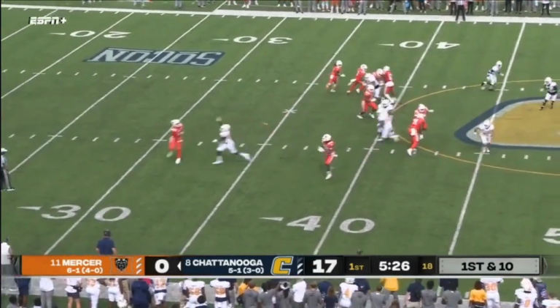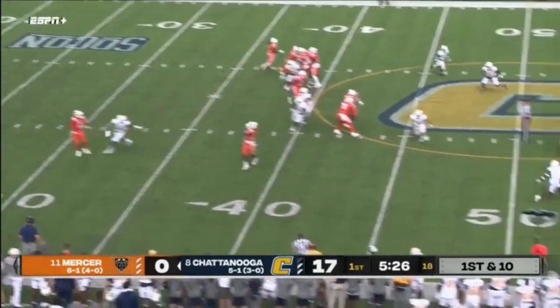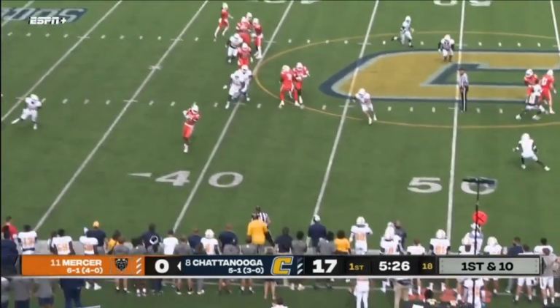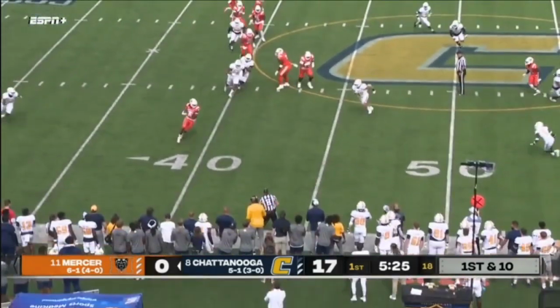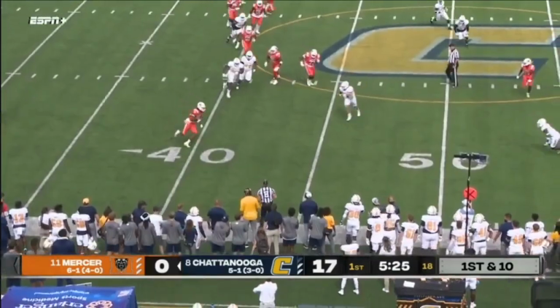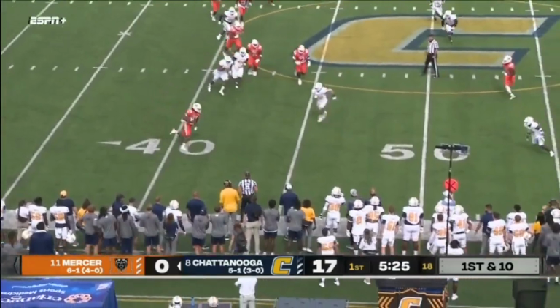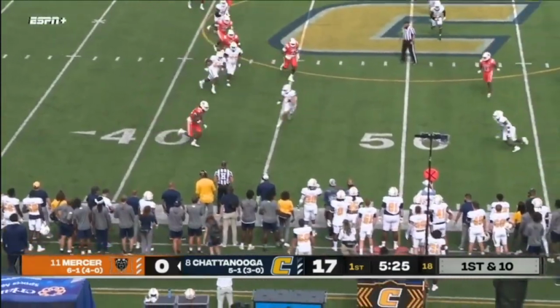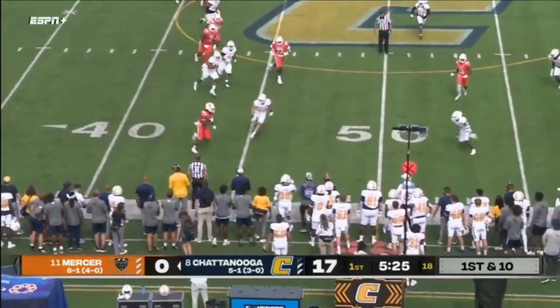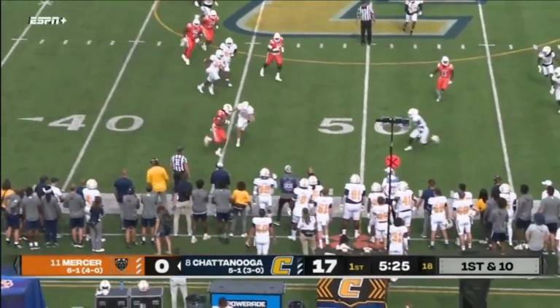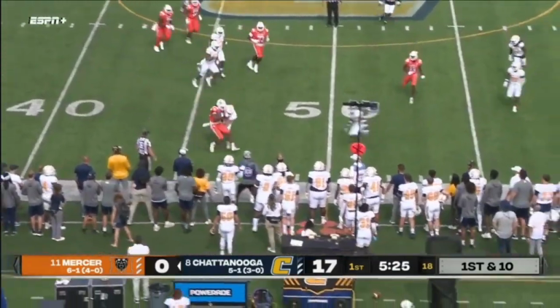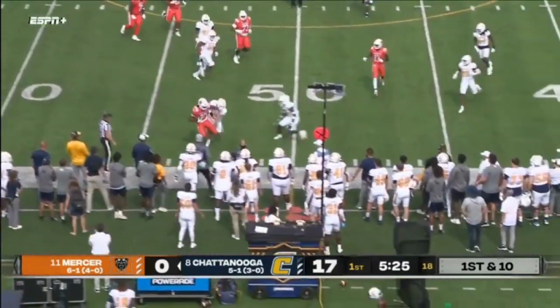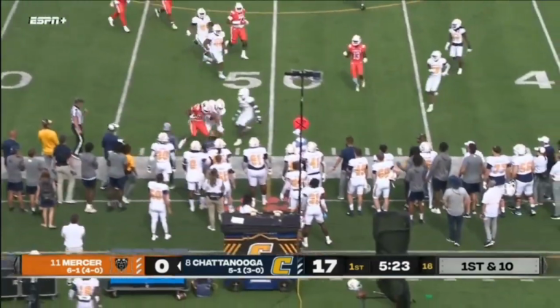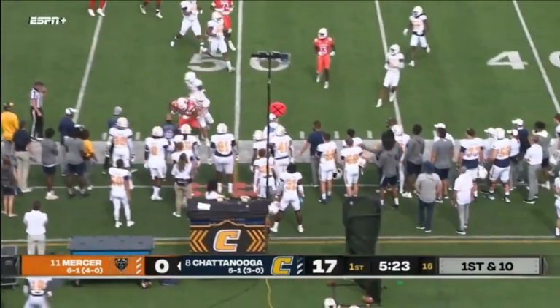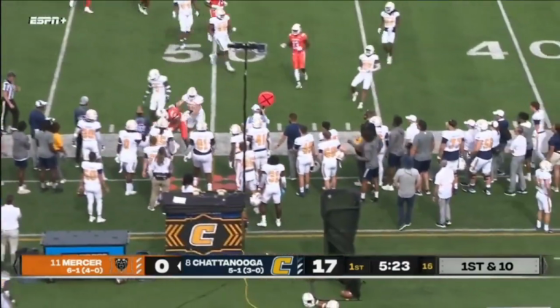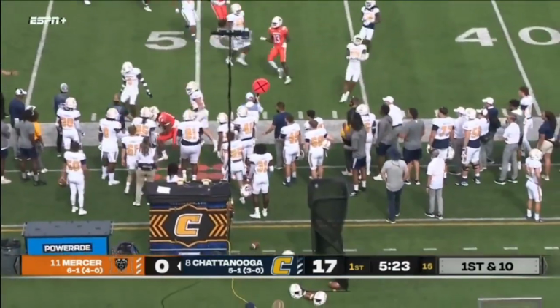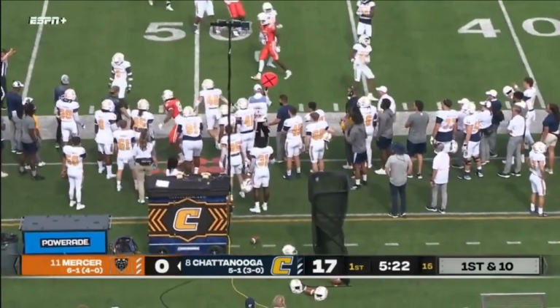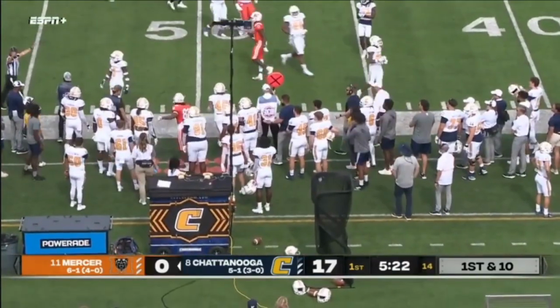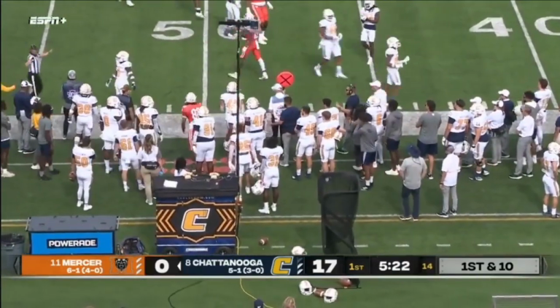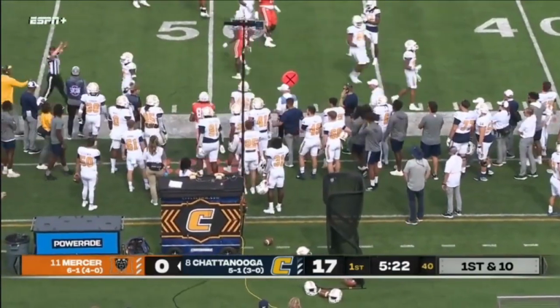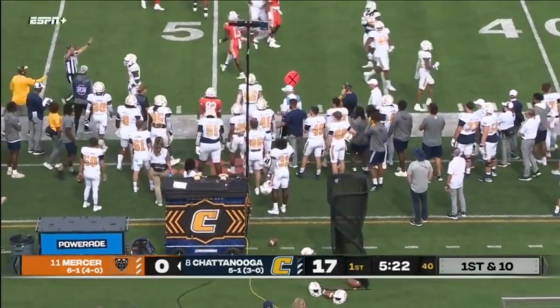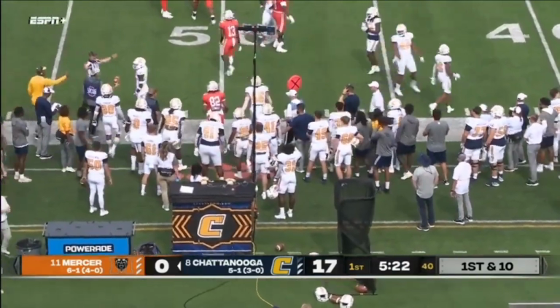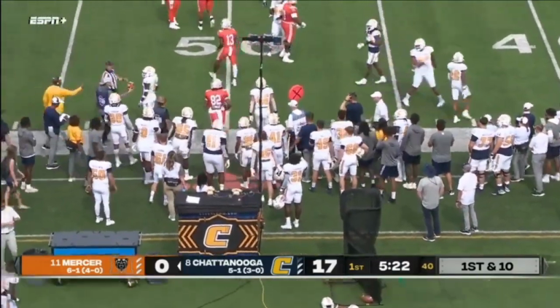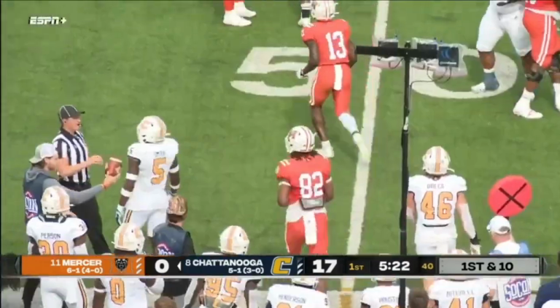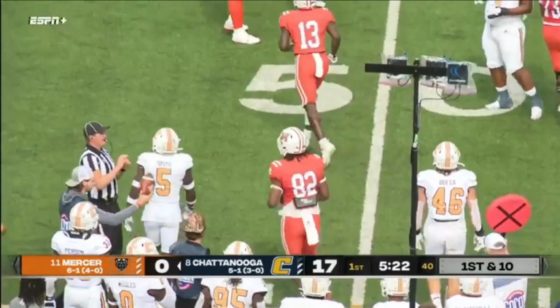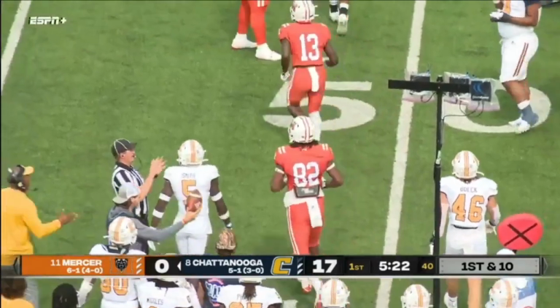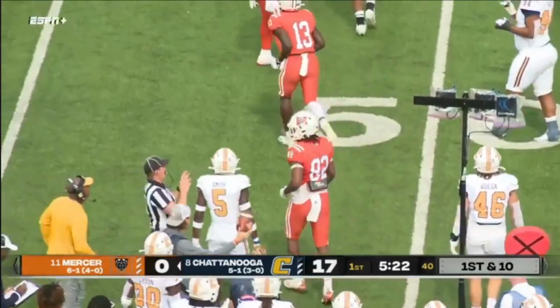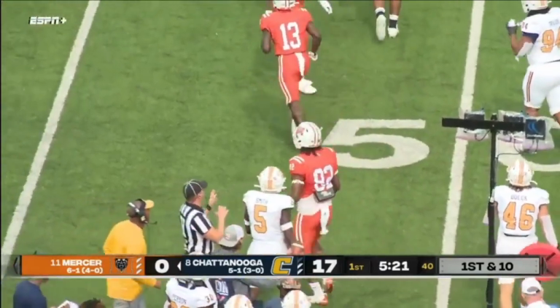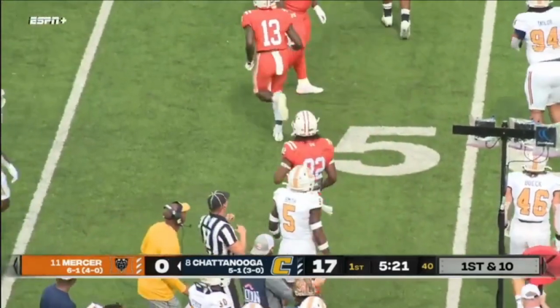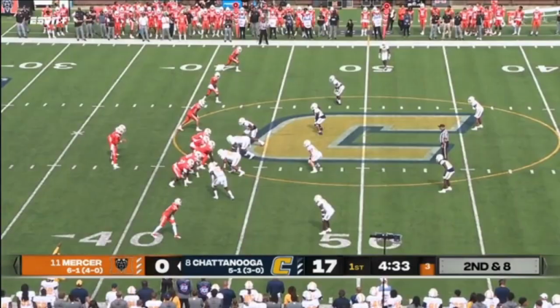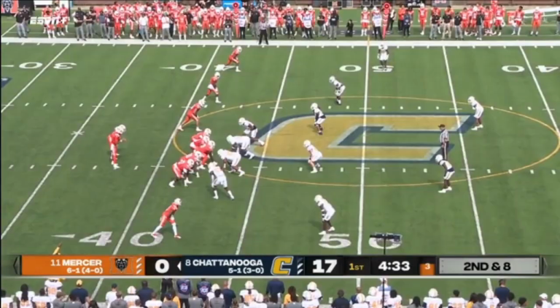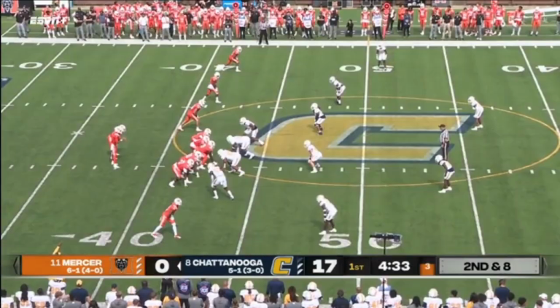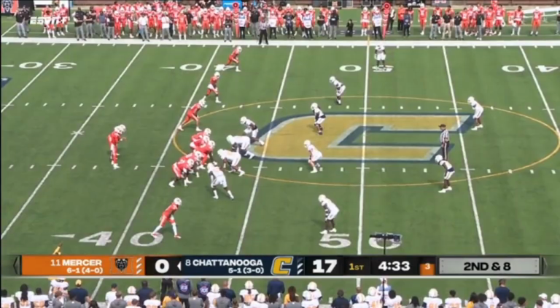Payton on the rollout — he'll drop it off short. Caught by the tight end Andrew May, and May up around midfield.